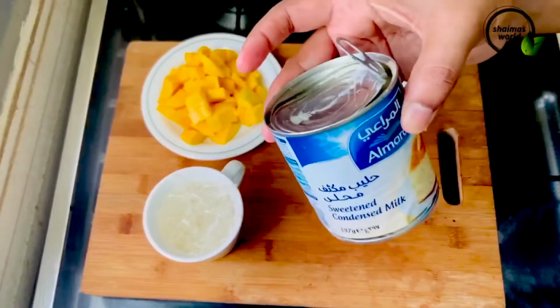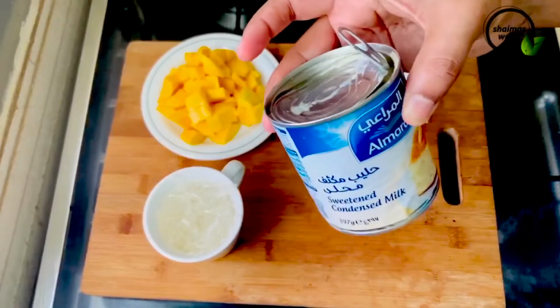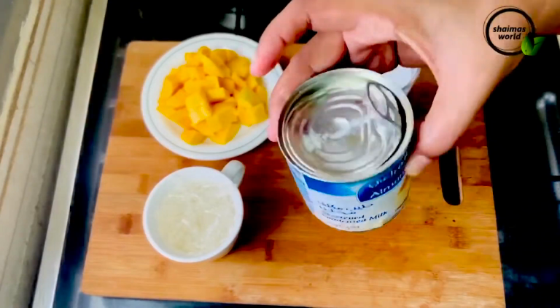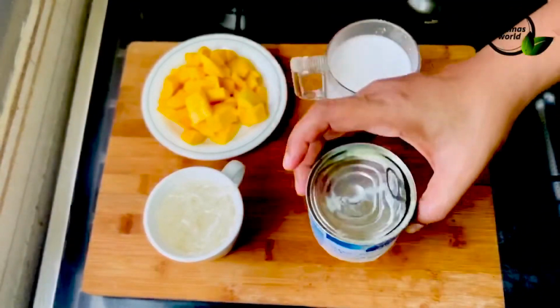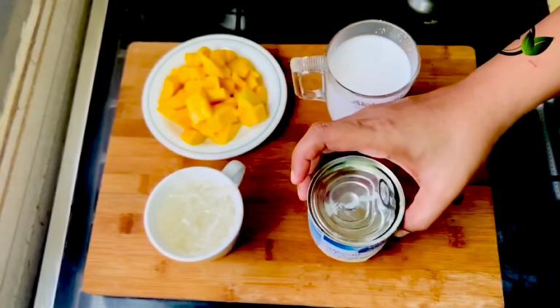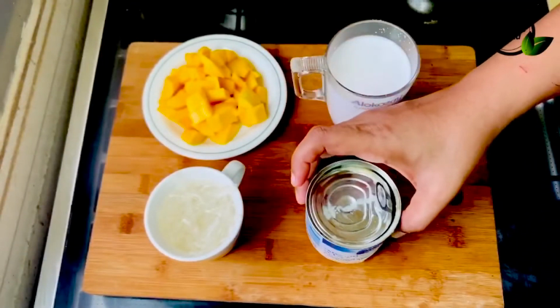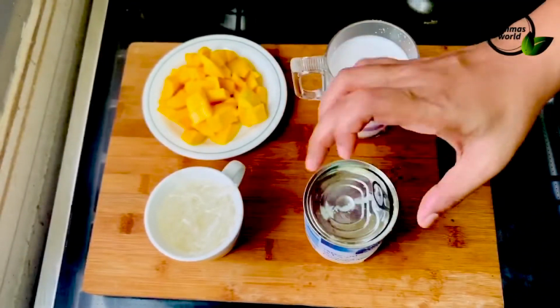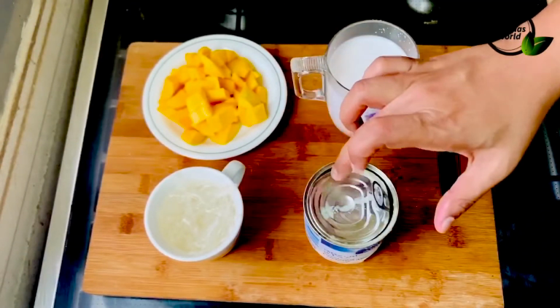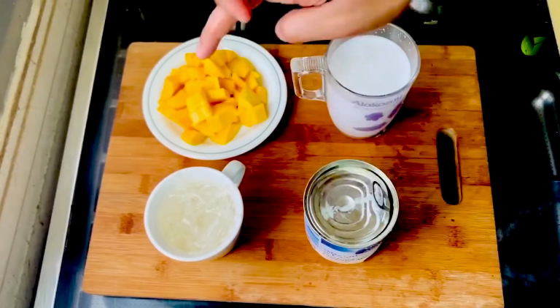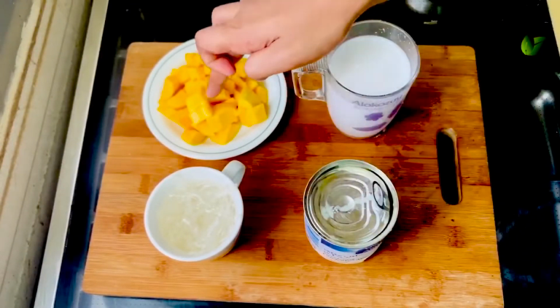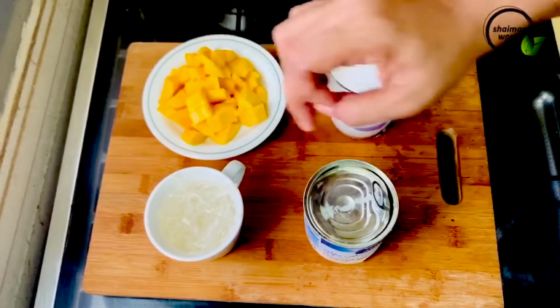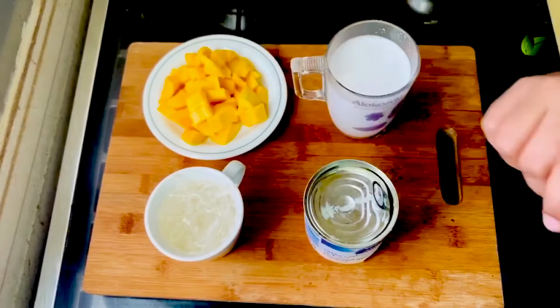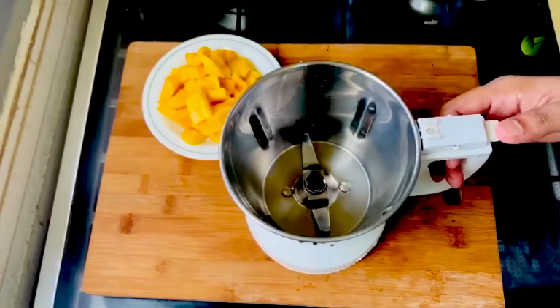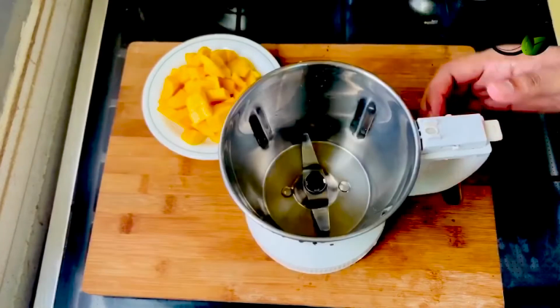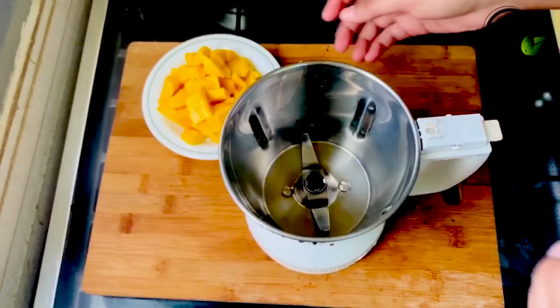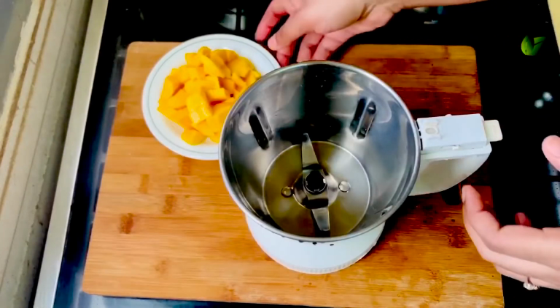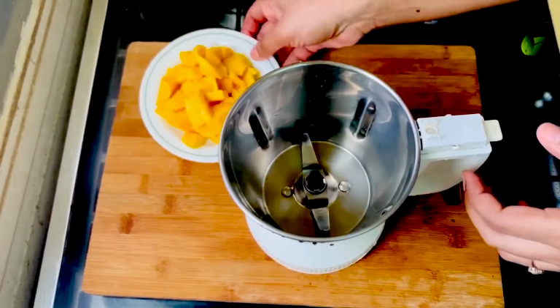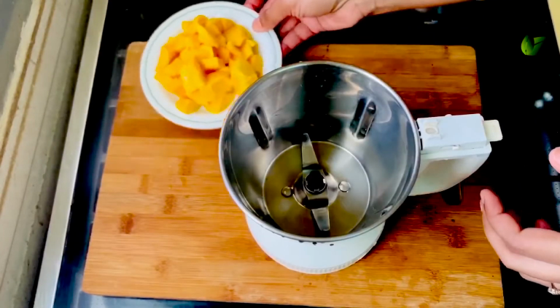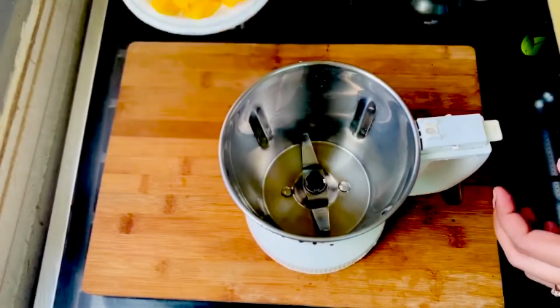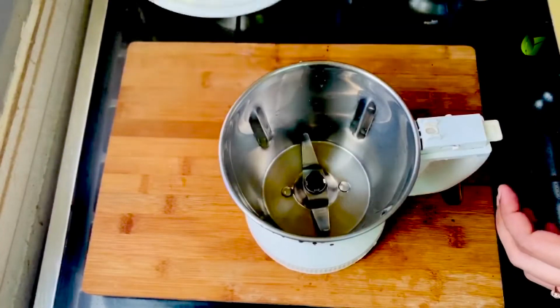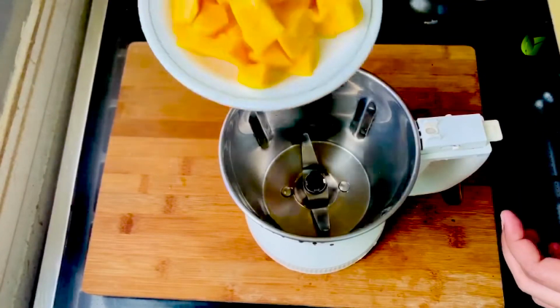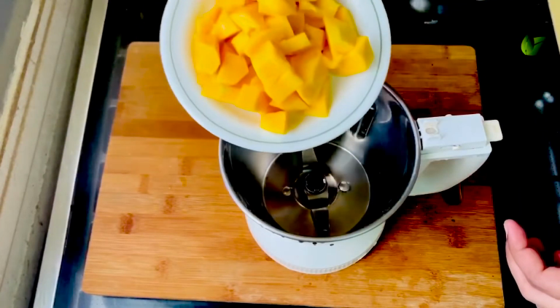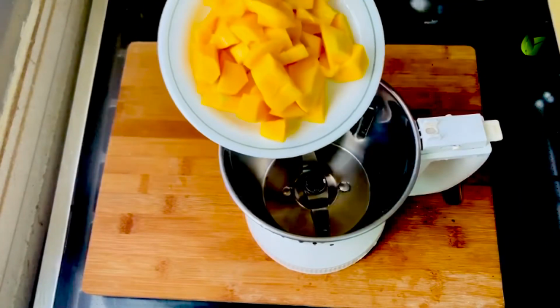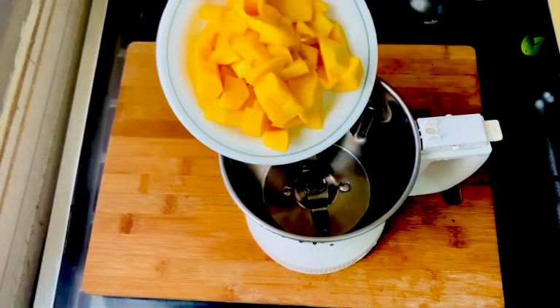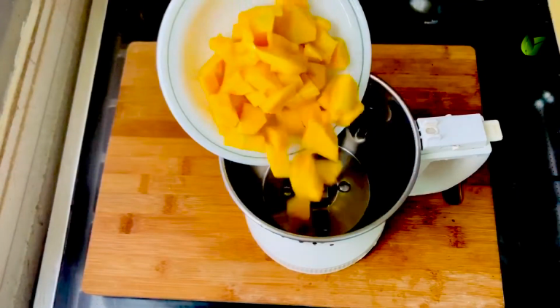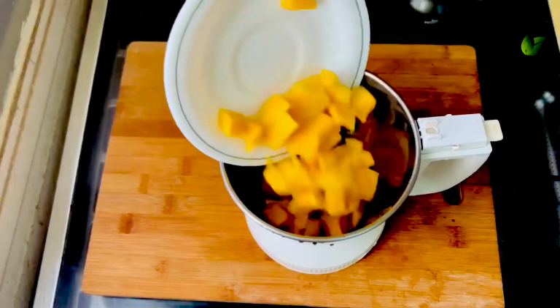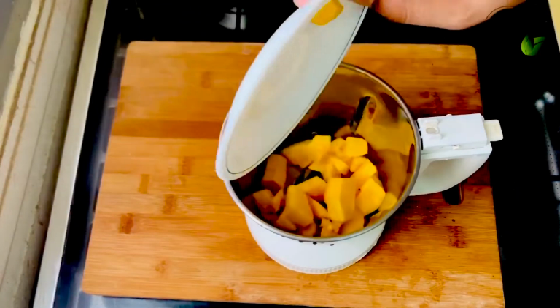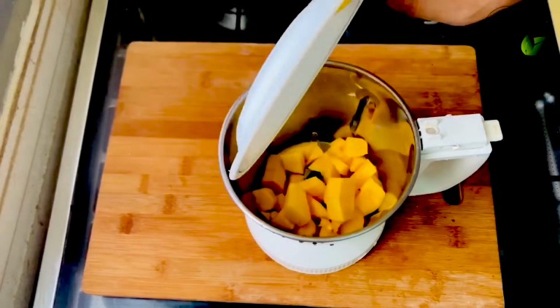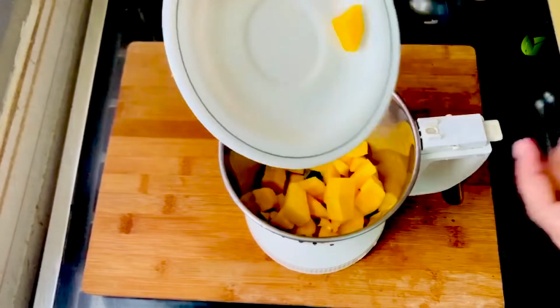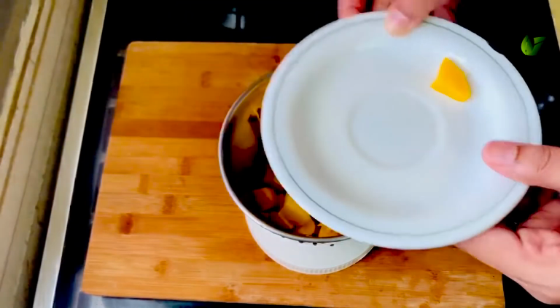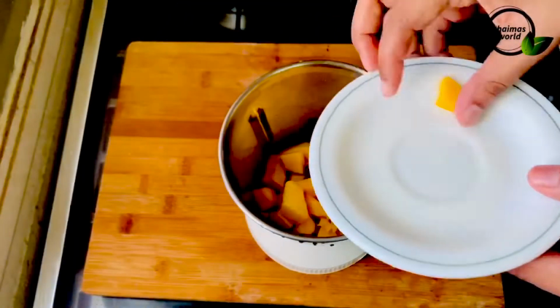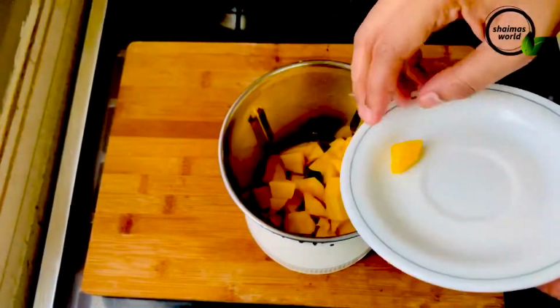Now, if you want to add condensed milk, you will need 1-2 minutes to mix it into a smooth consistency.